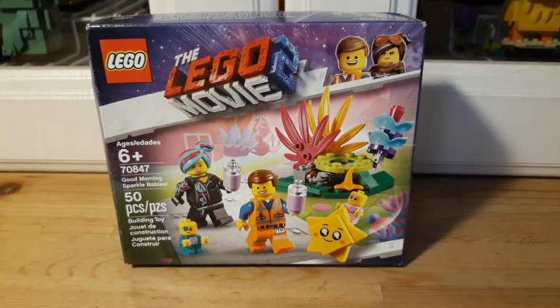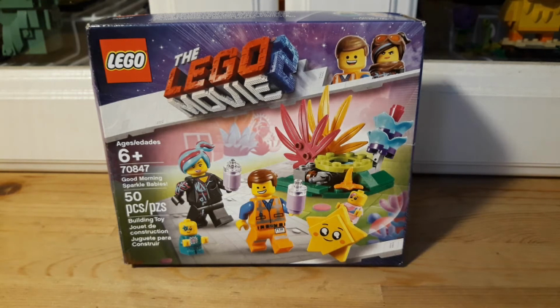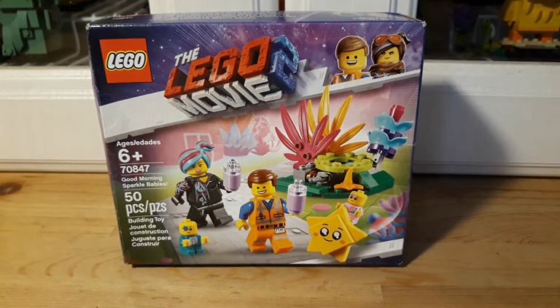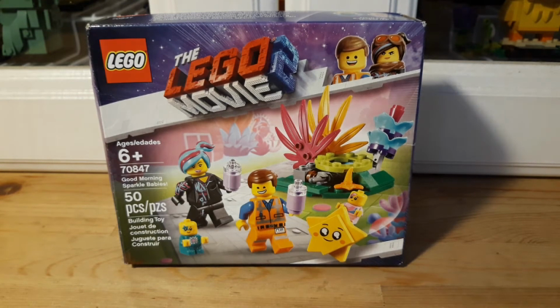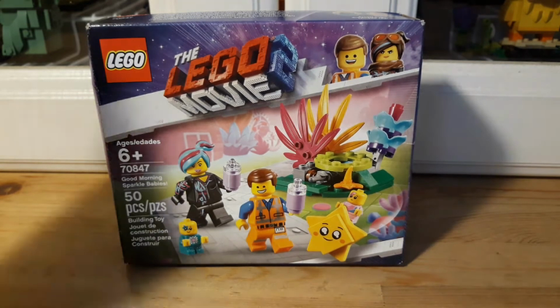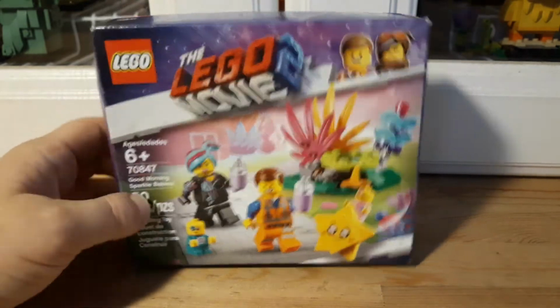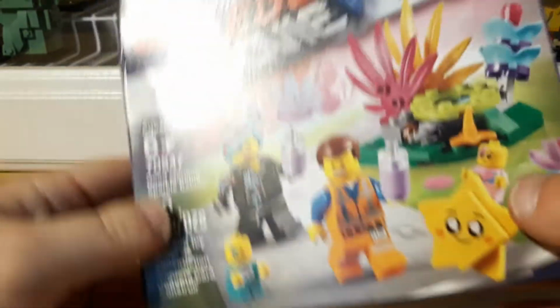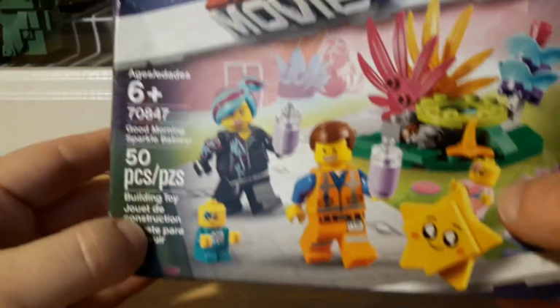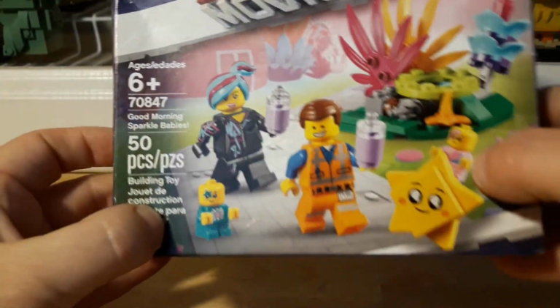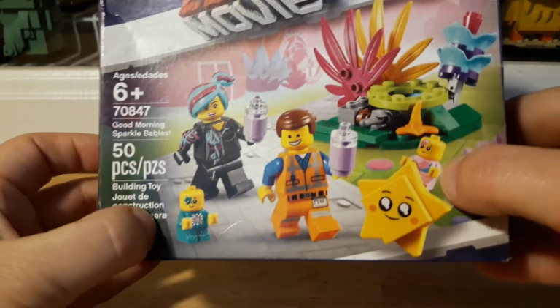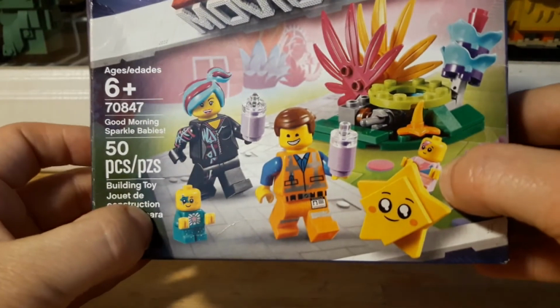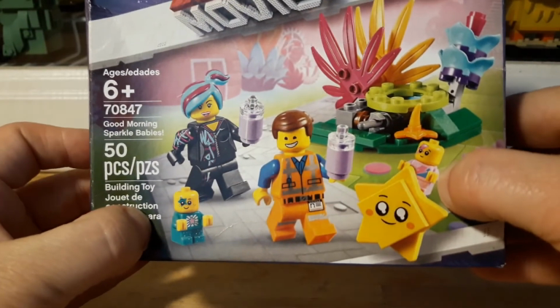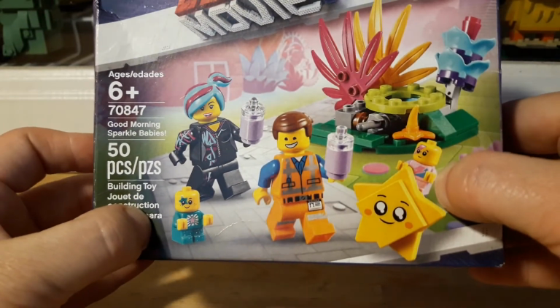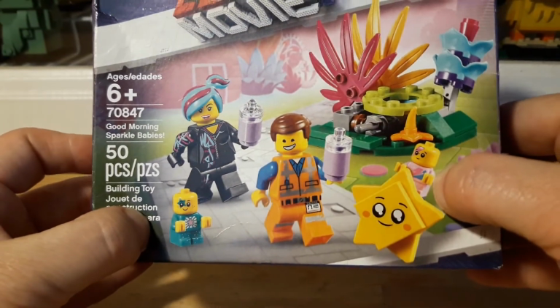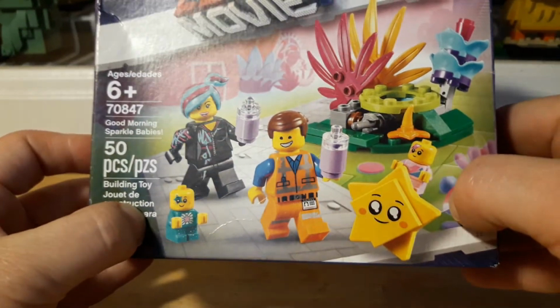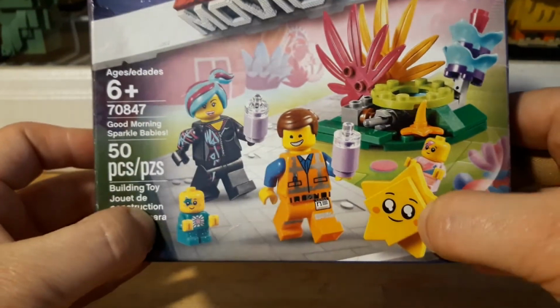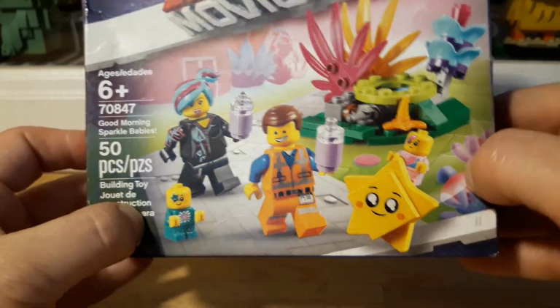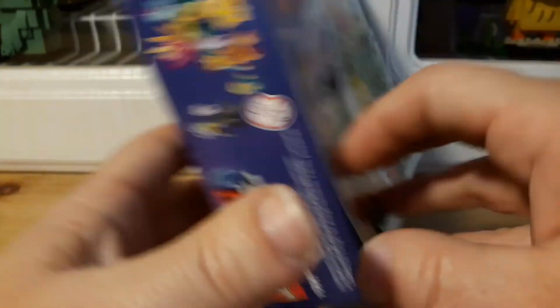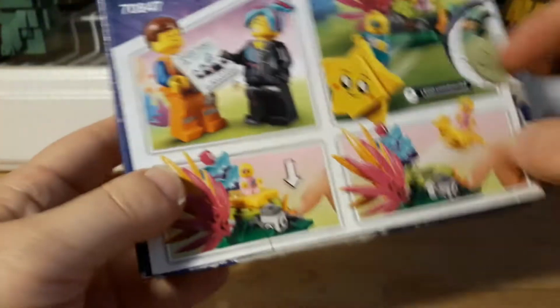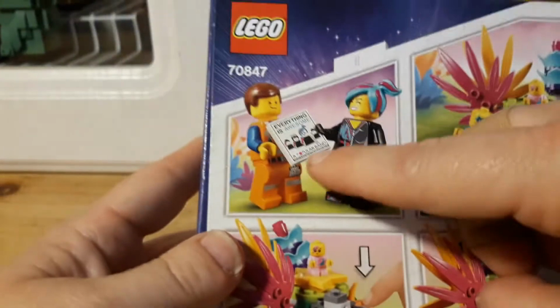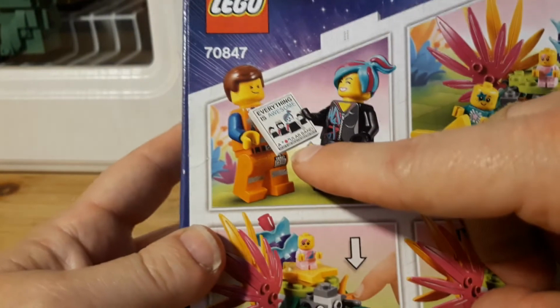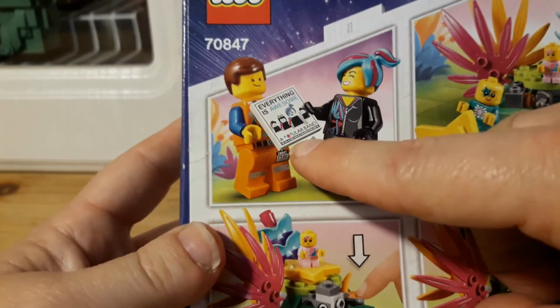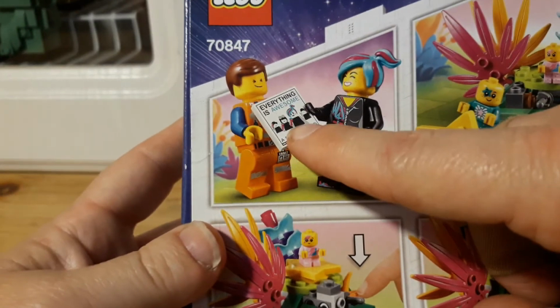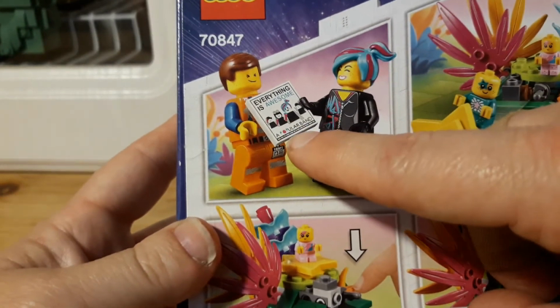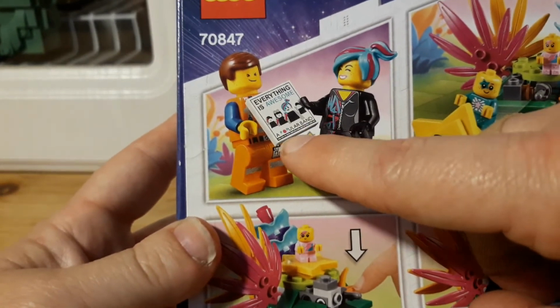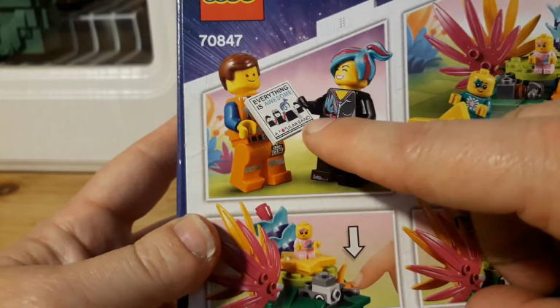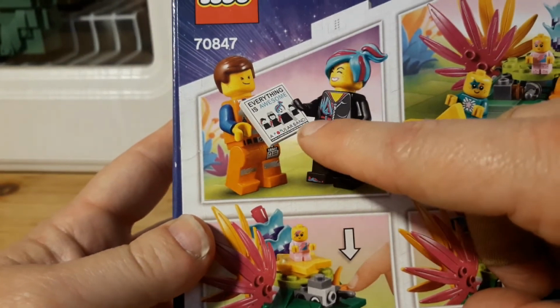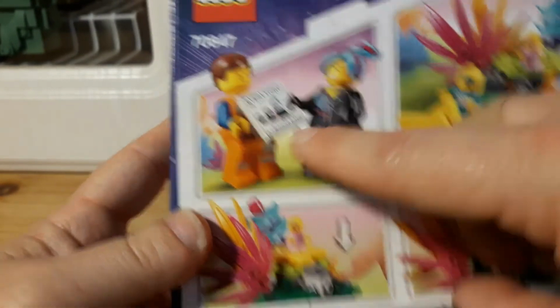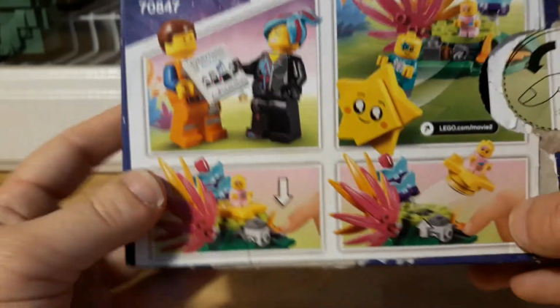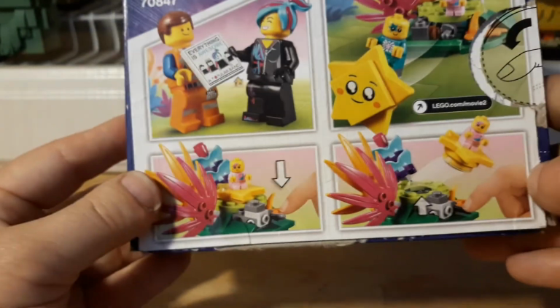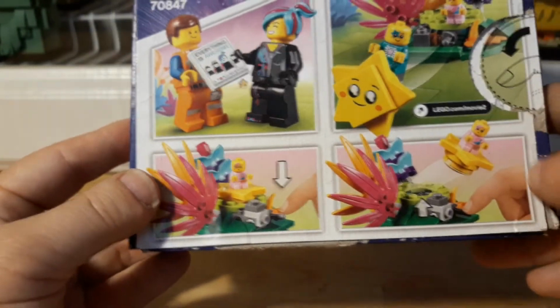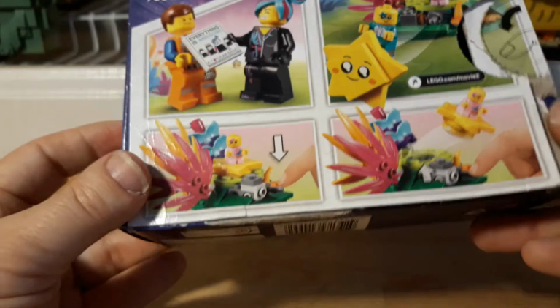I only got this set because of the Sparkle Babies — I thought they were really super cute. The printed piece is okay too. They also have this one that says Everything is Awesome, which is a popular band, so it's like a record or music tile.